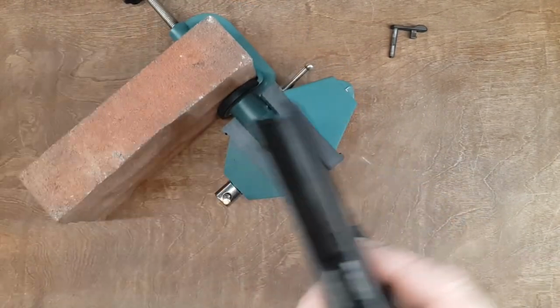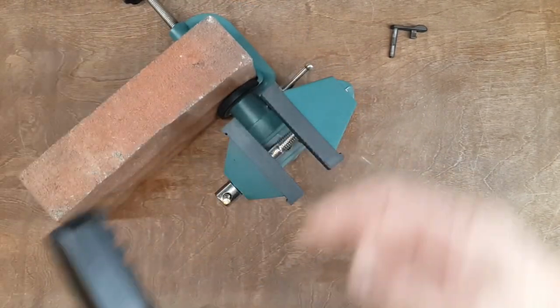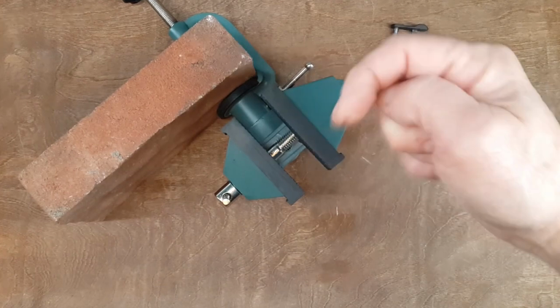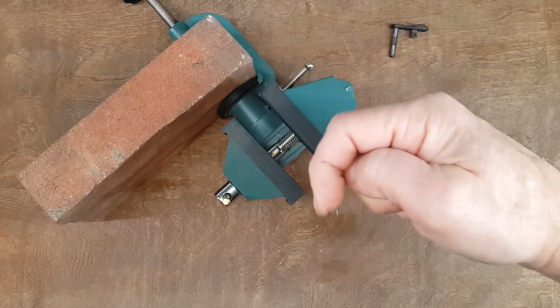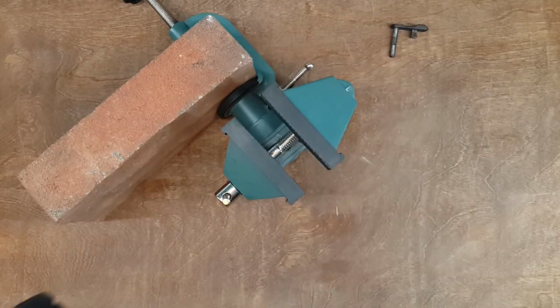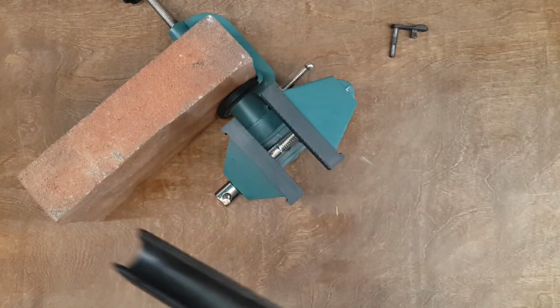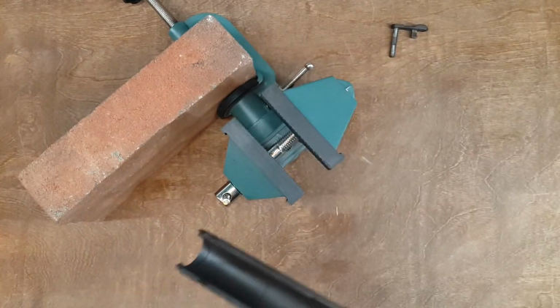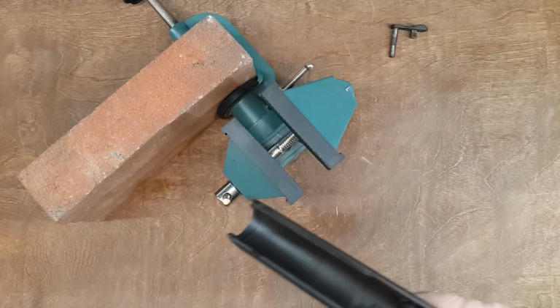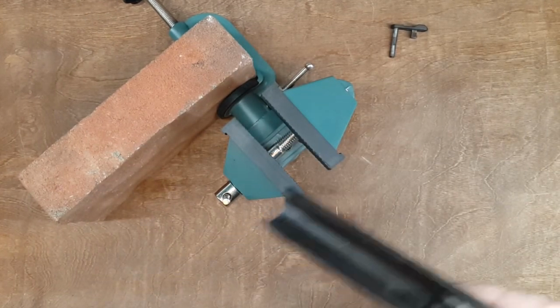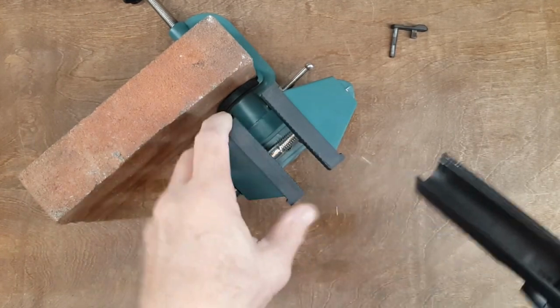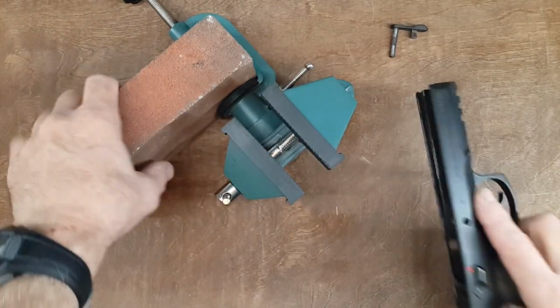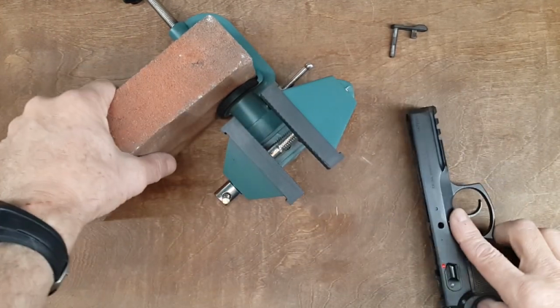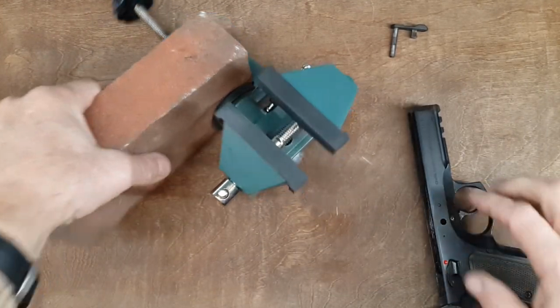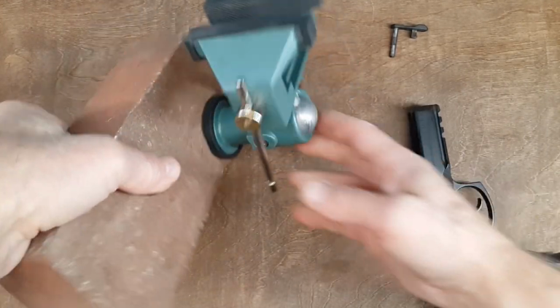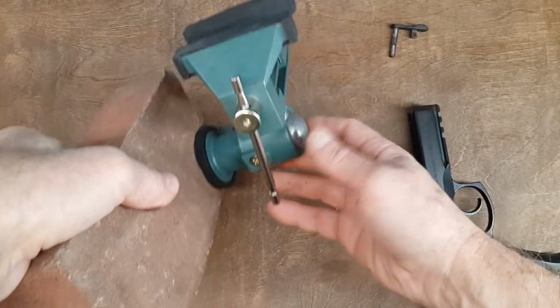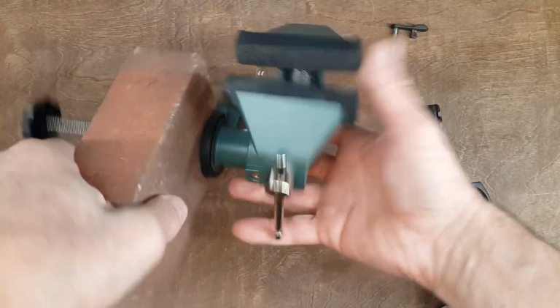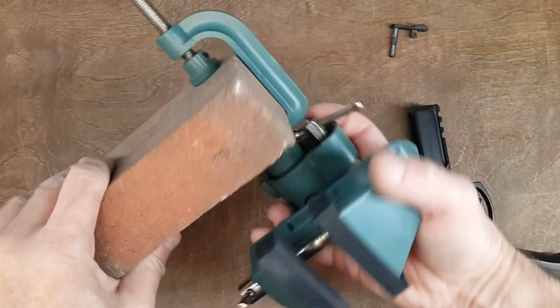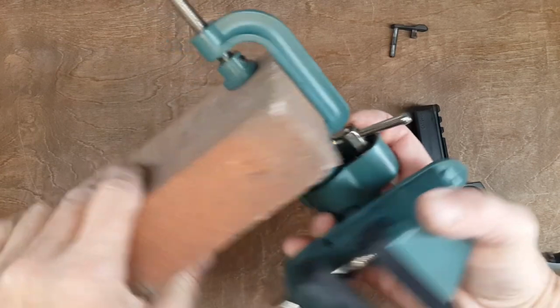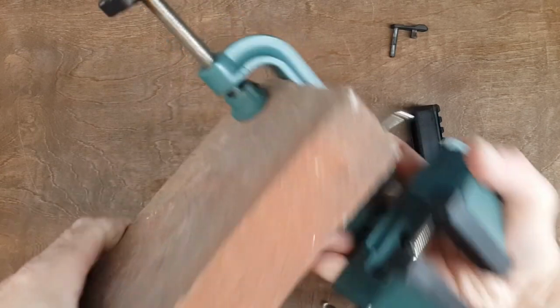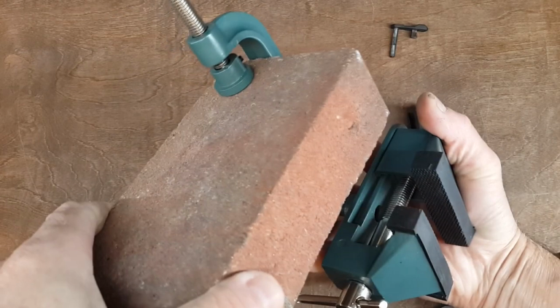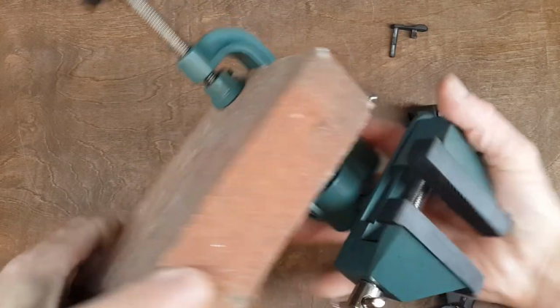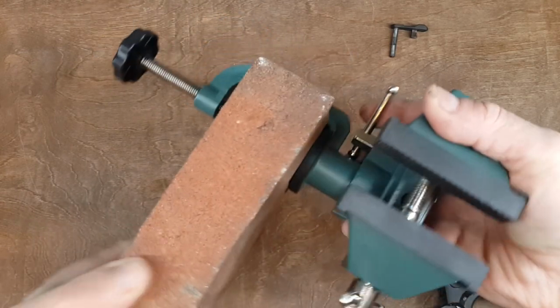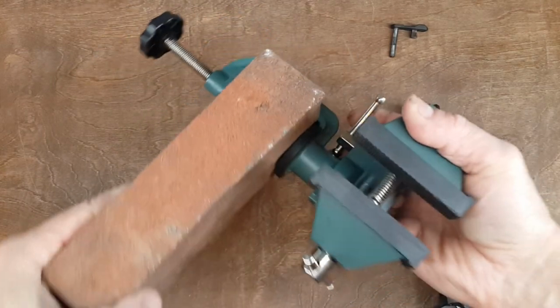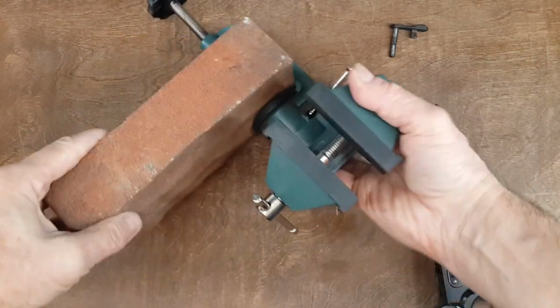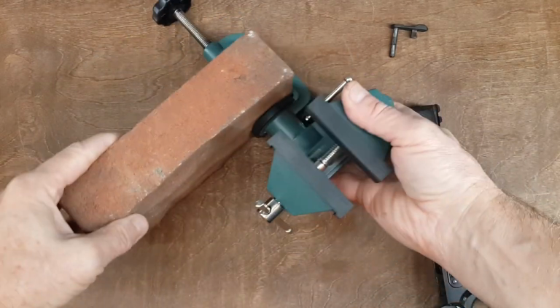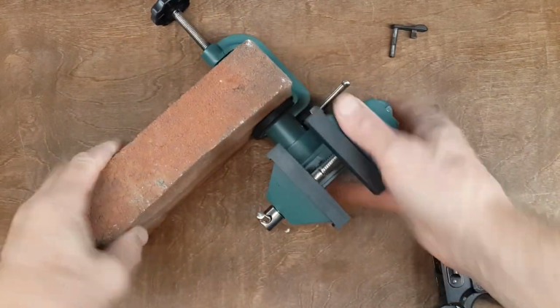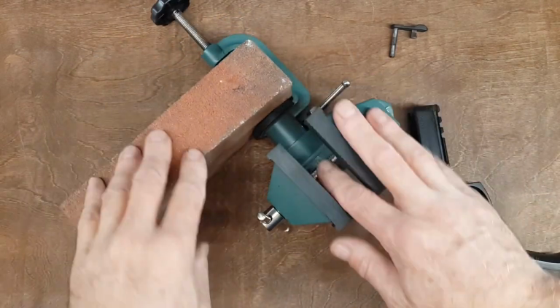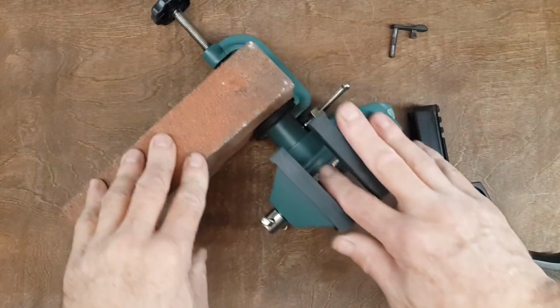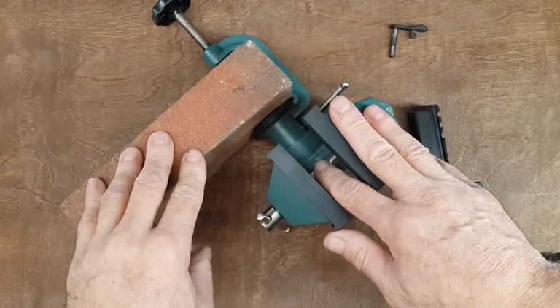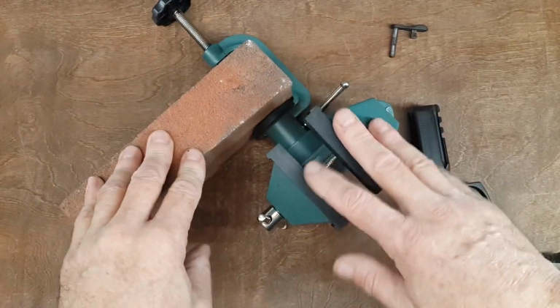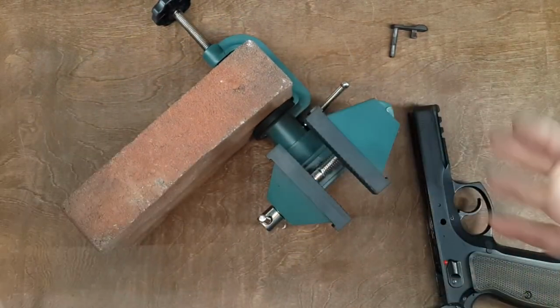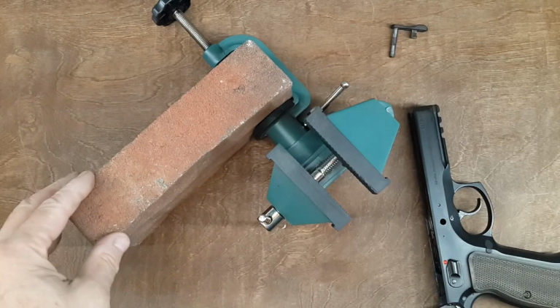So first I will give you the link below to where to get it. The setup is very simple — it's just tied up to a brick for a couple of reasons: one, counterweight; two, stability.